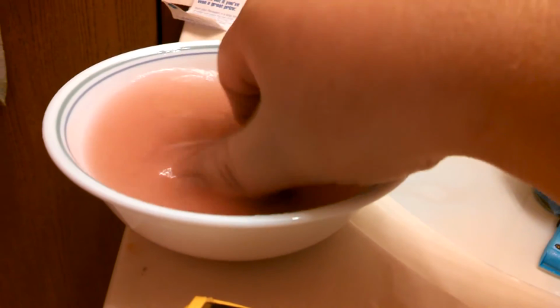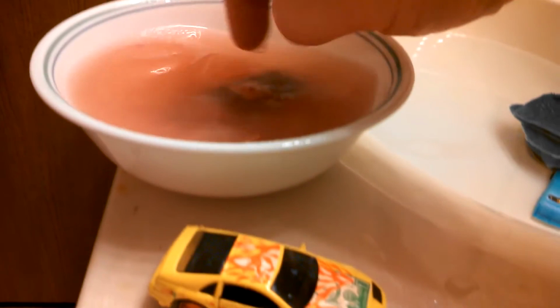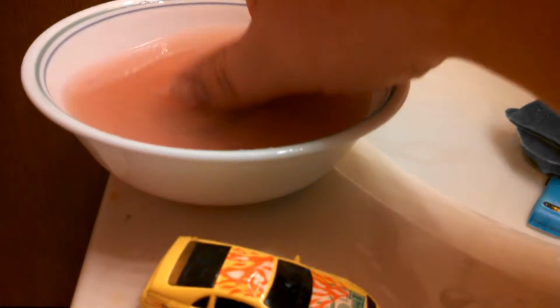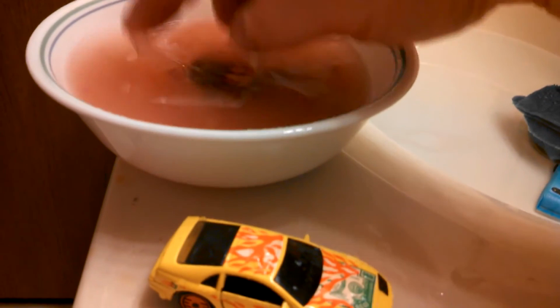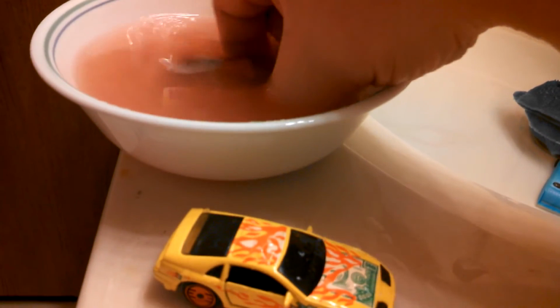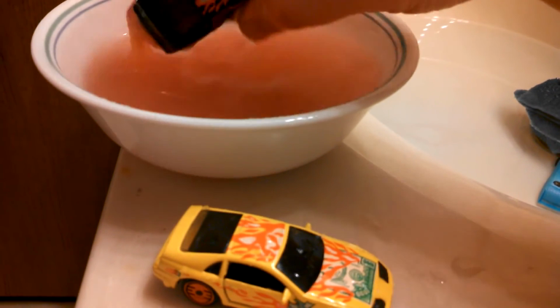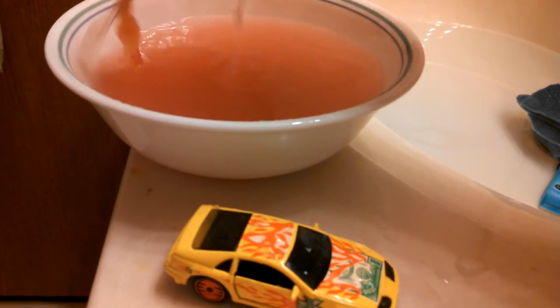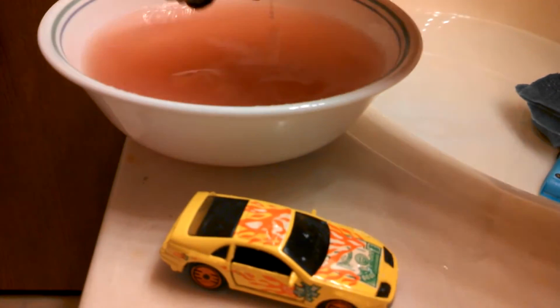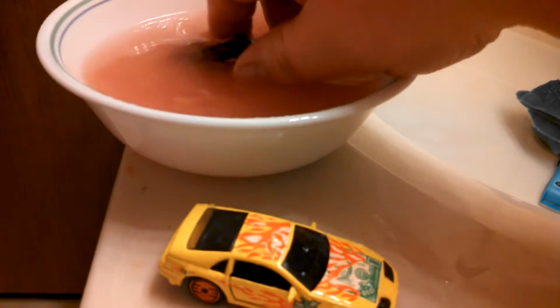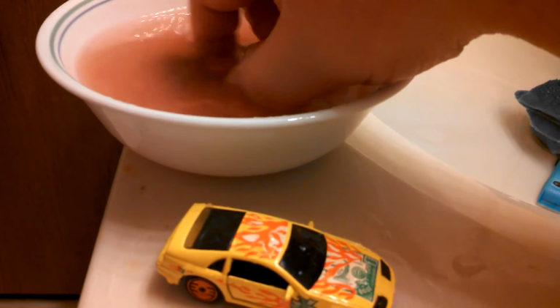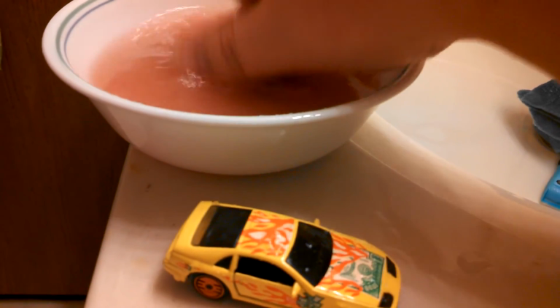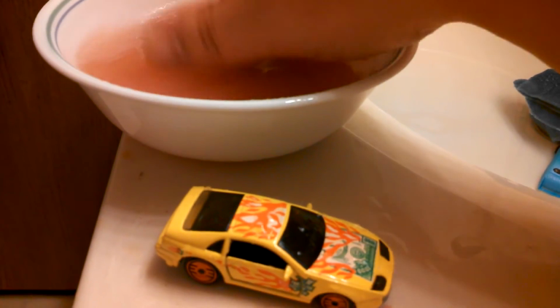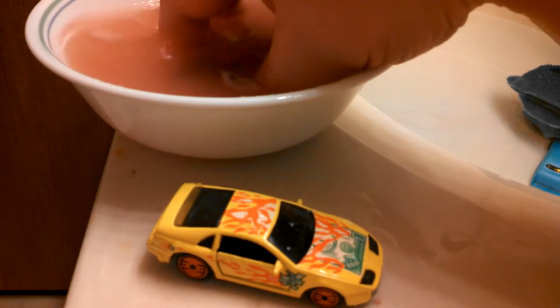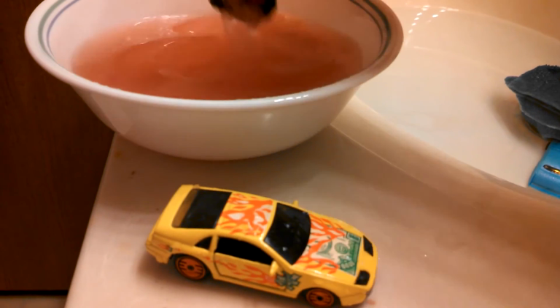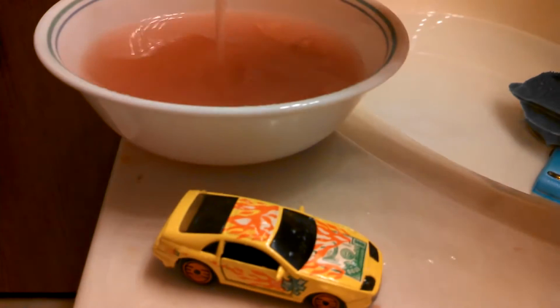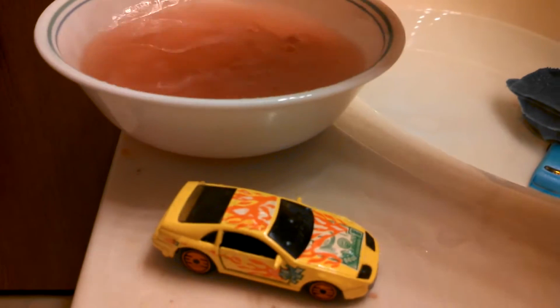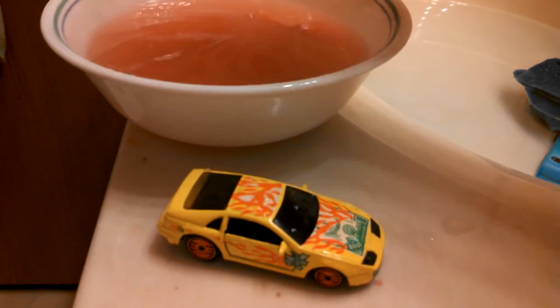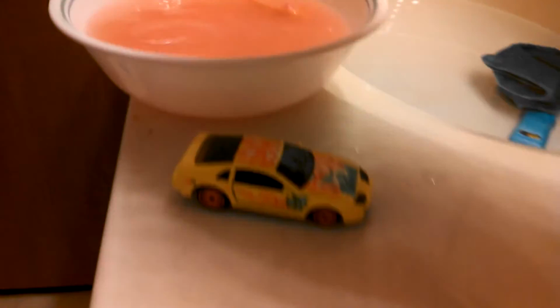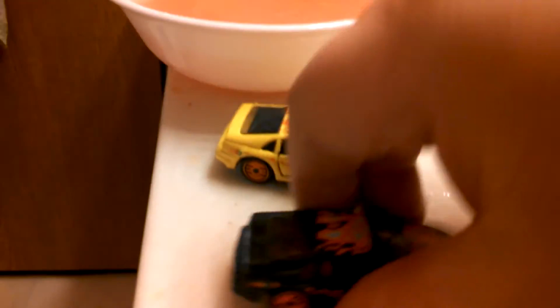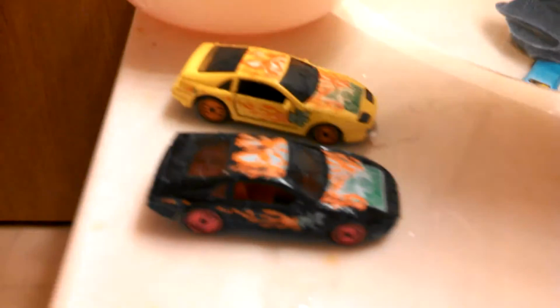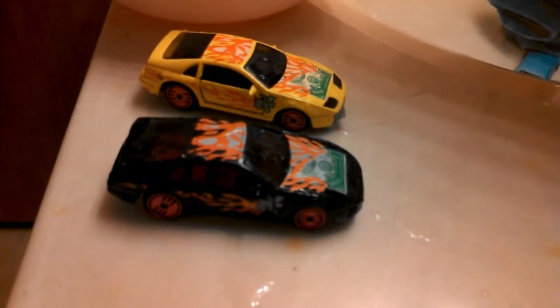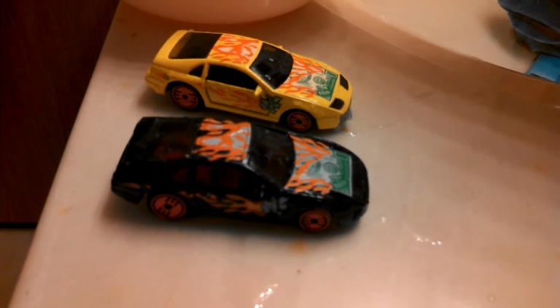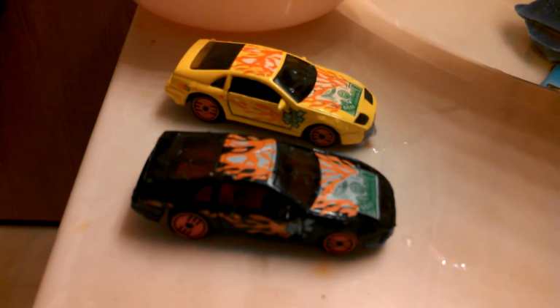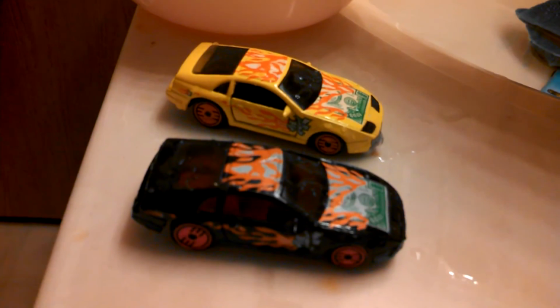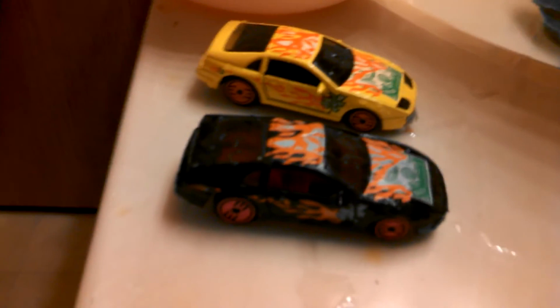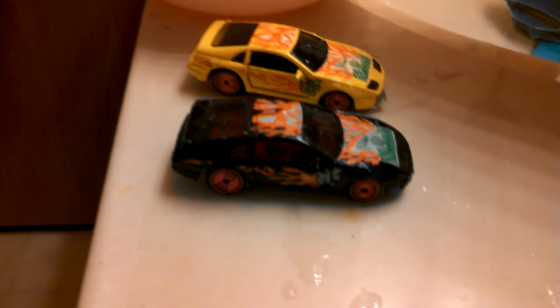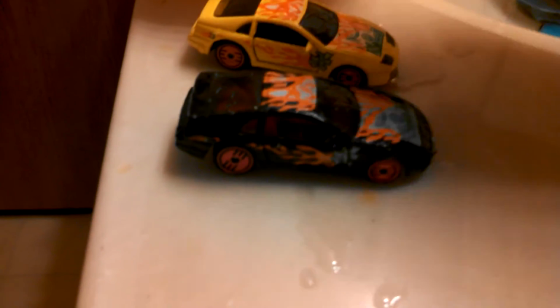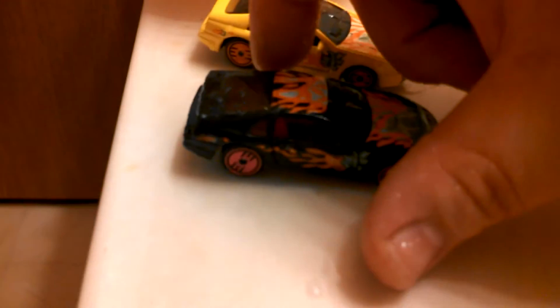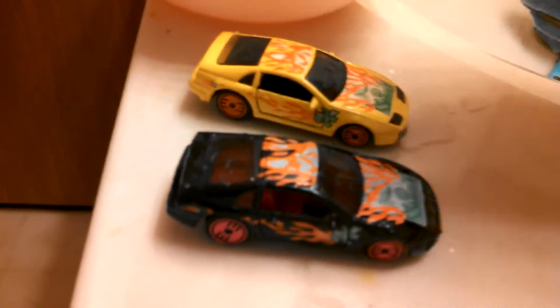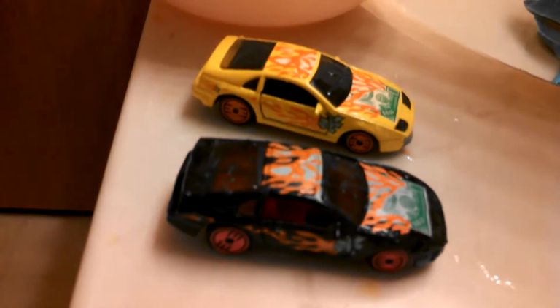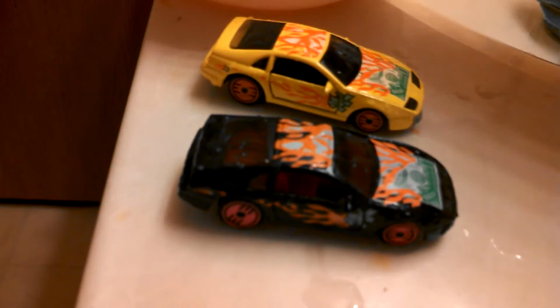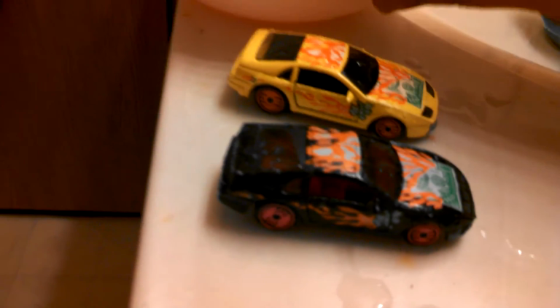Swirl it around in this water, and now we got a black one. There's one more — I believe there's a purple one which I don't have.